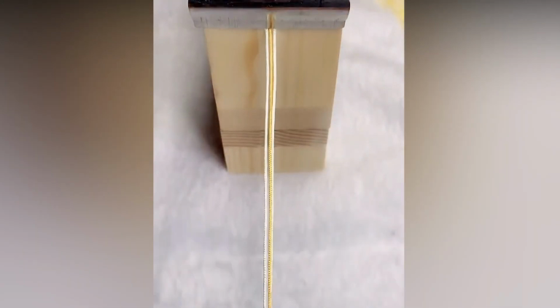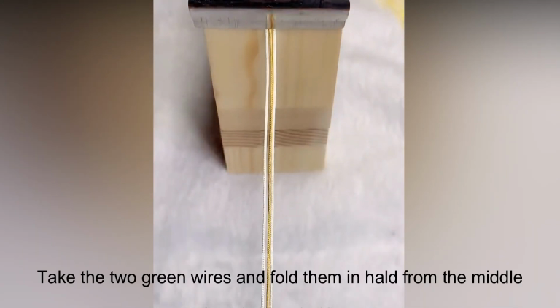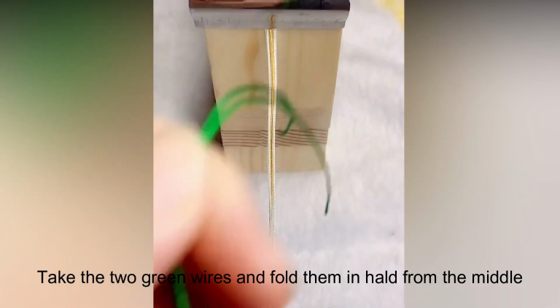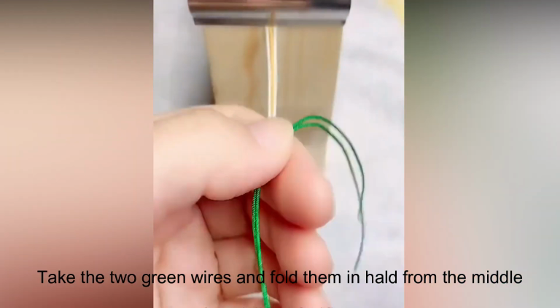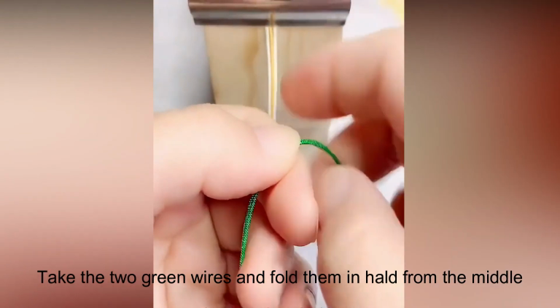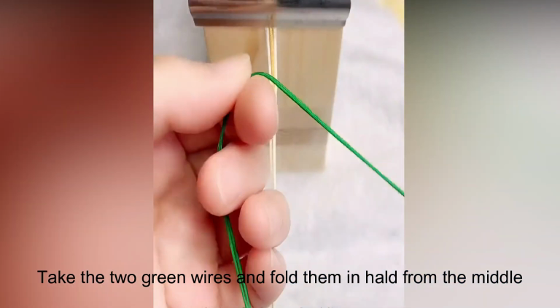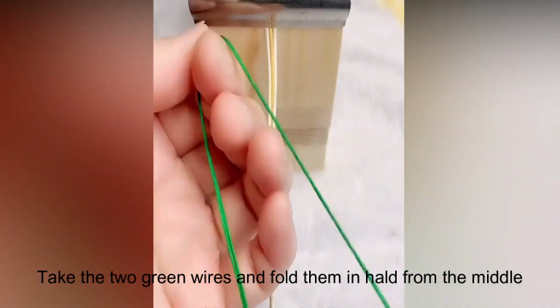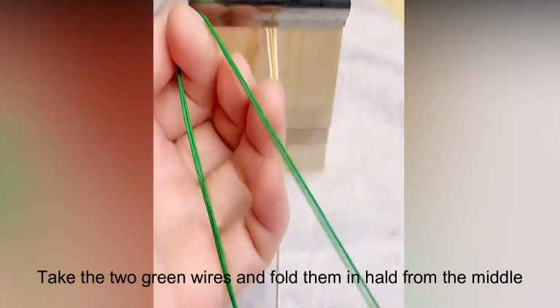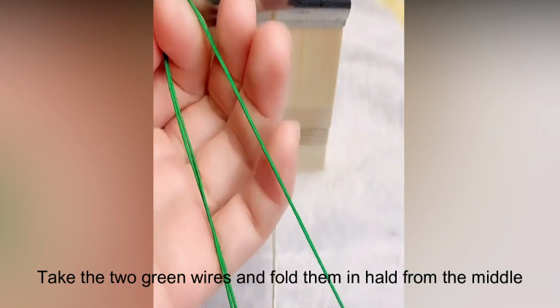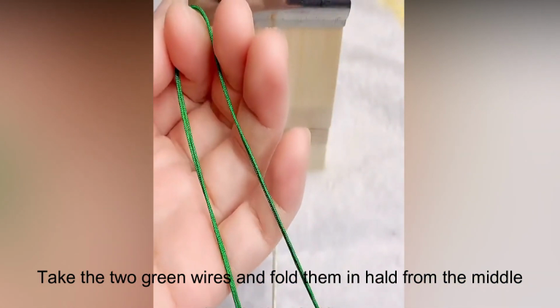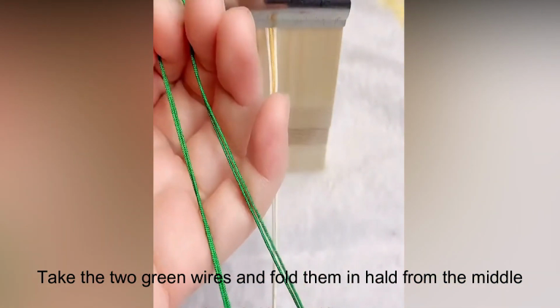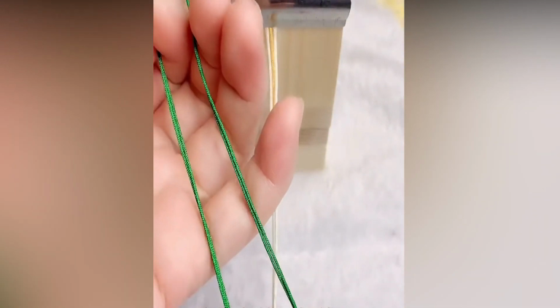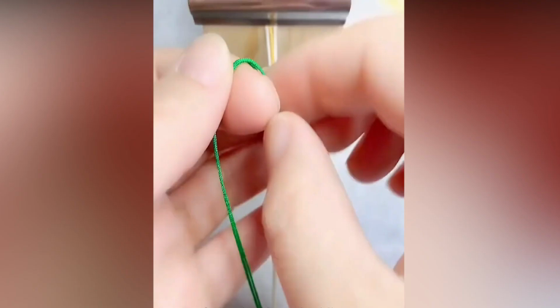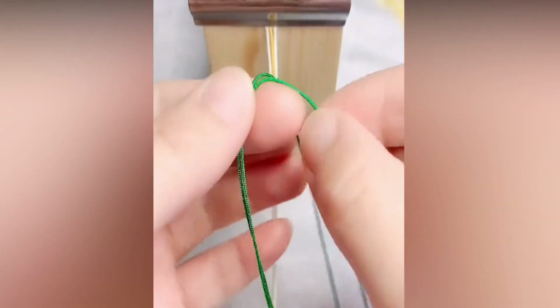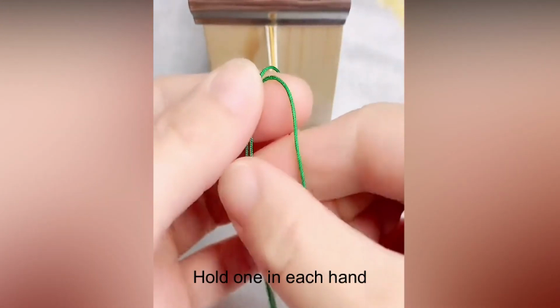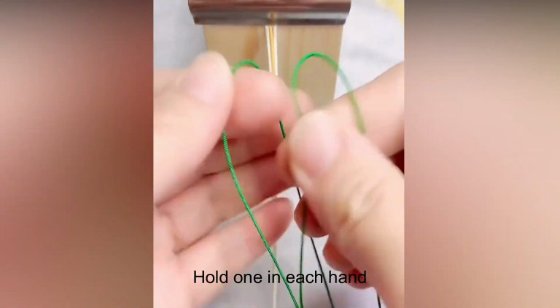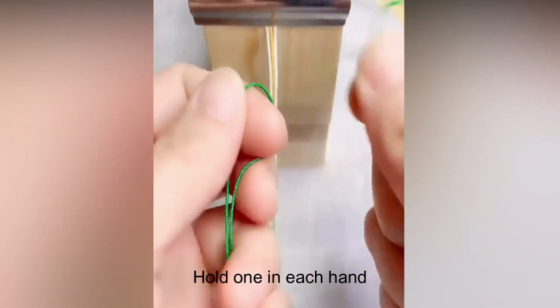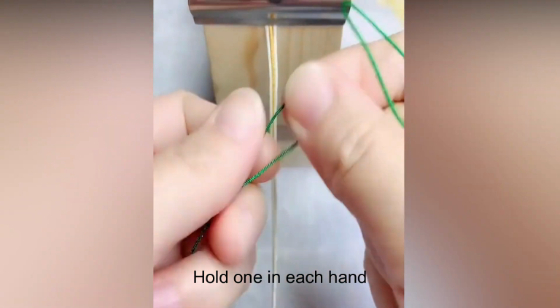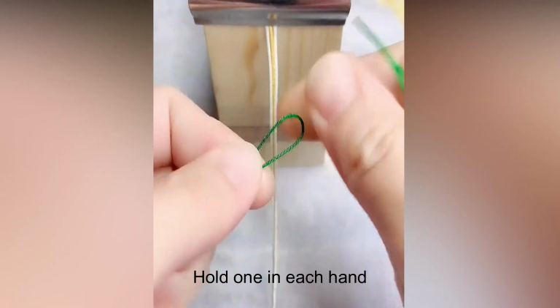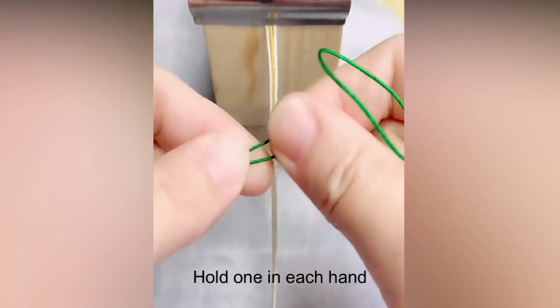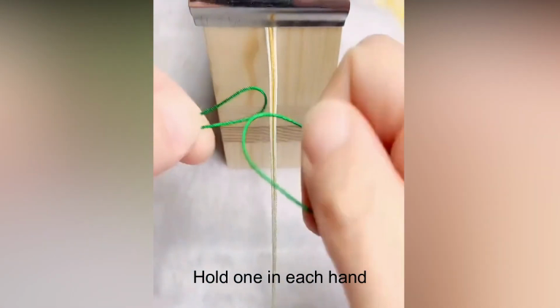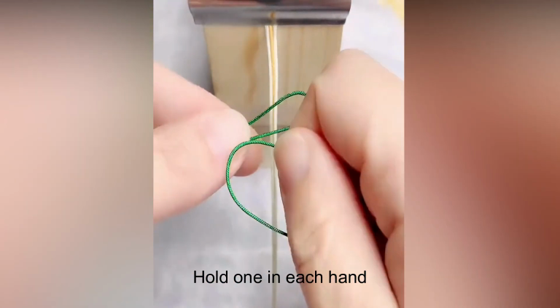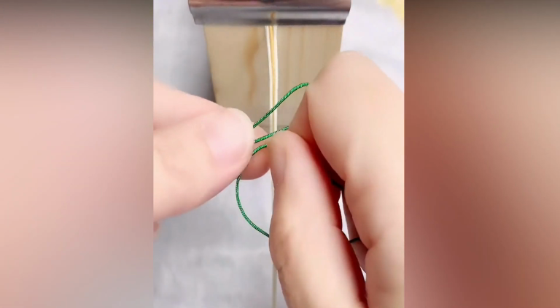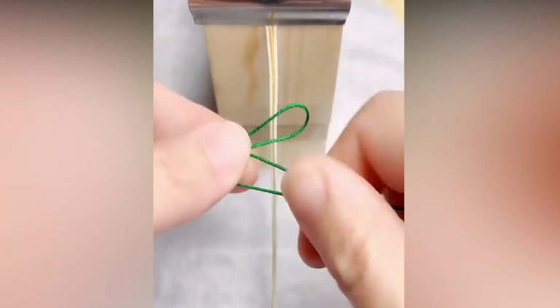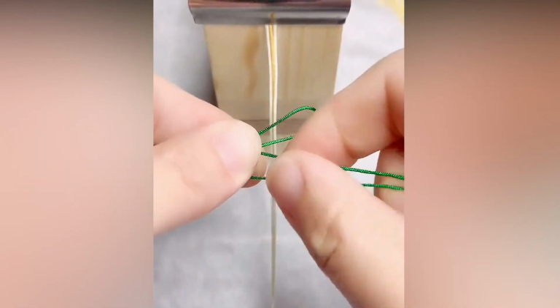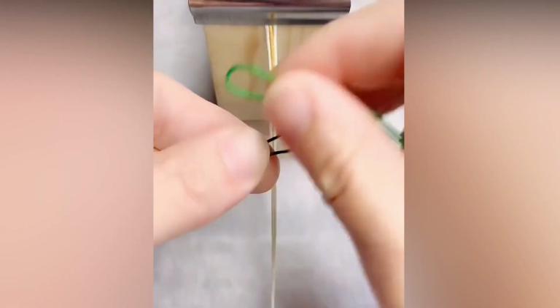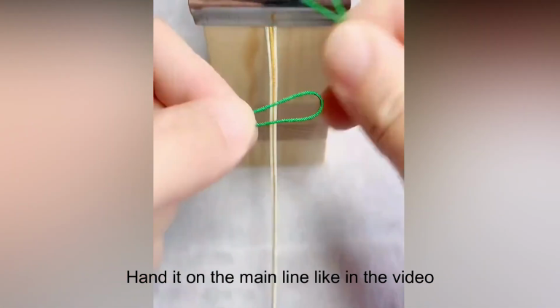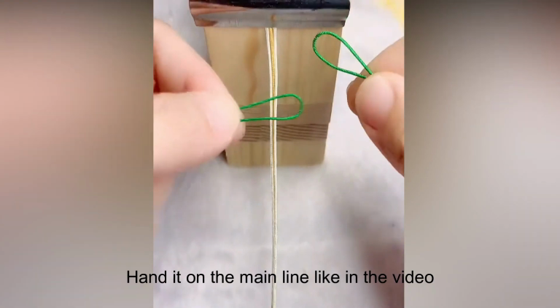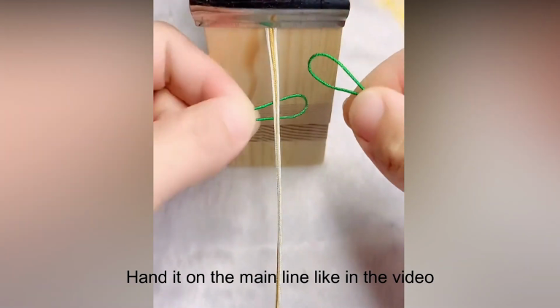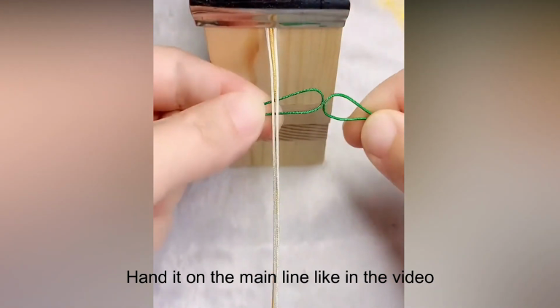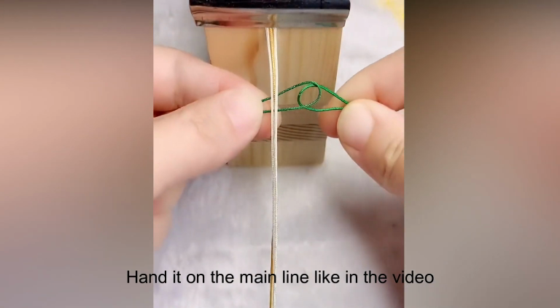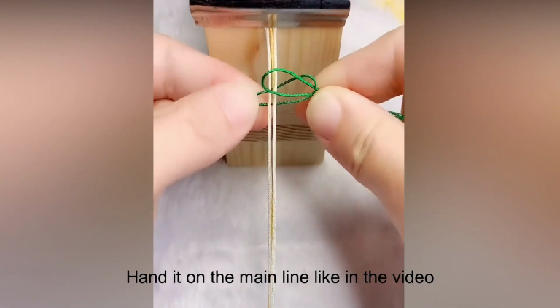Take the 2 green wires, fold them and hold from the middle — one in each hand. Hang them on the main line as shown in the video.